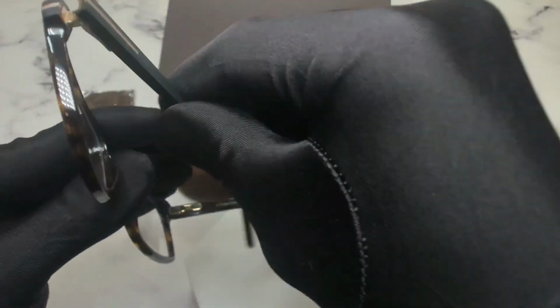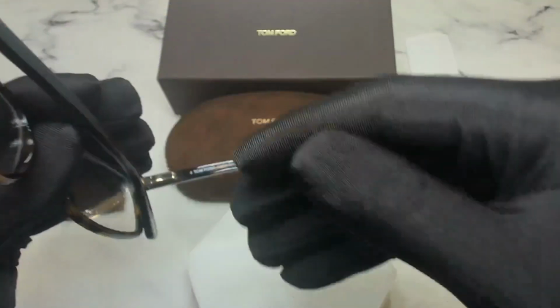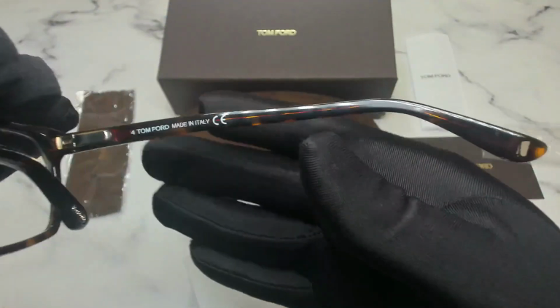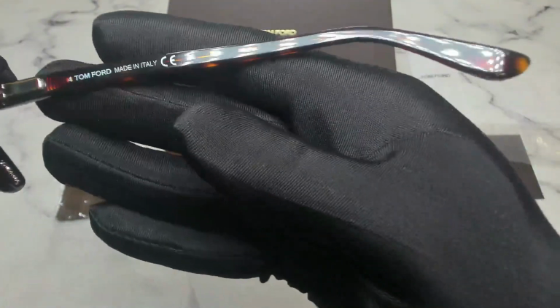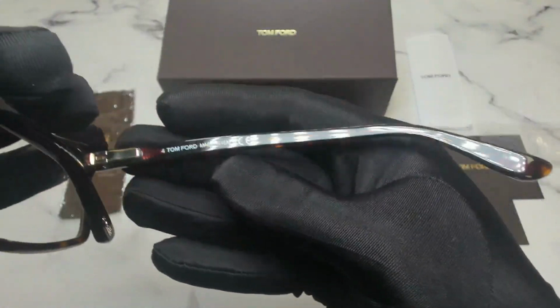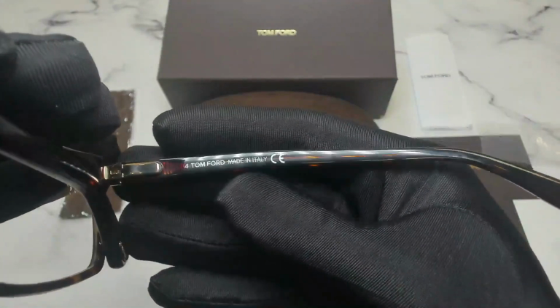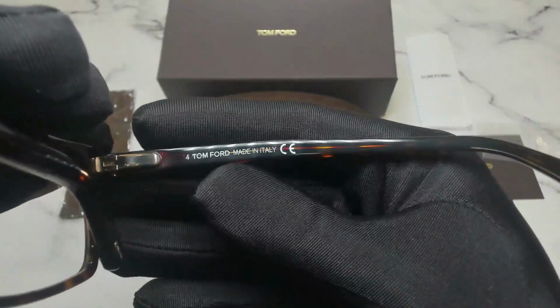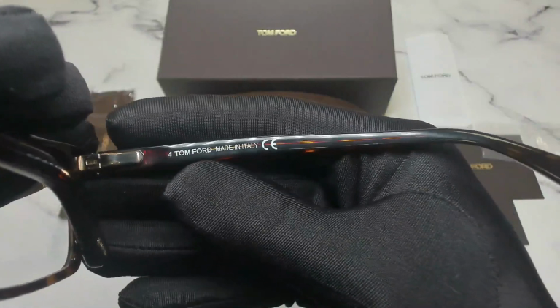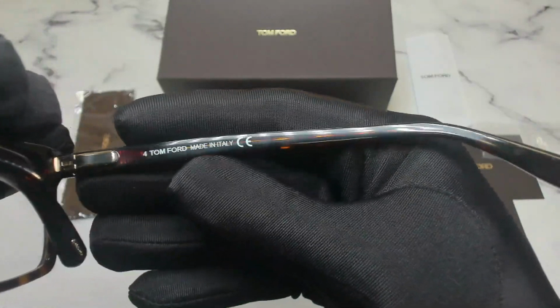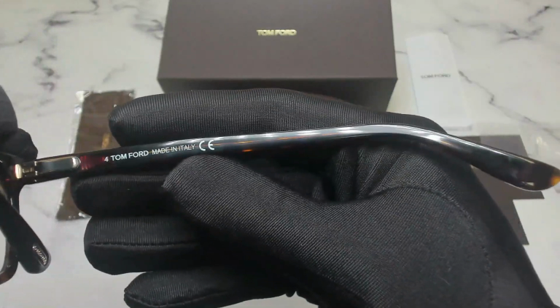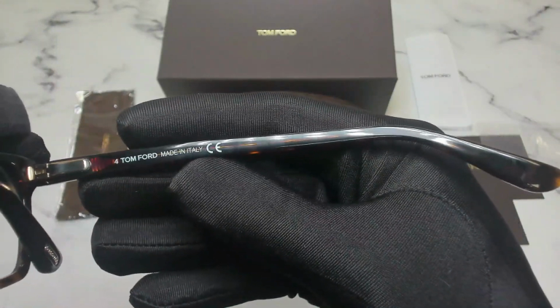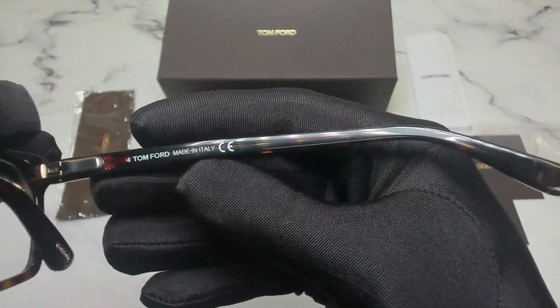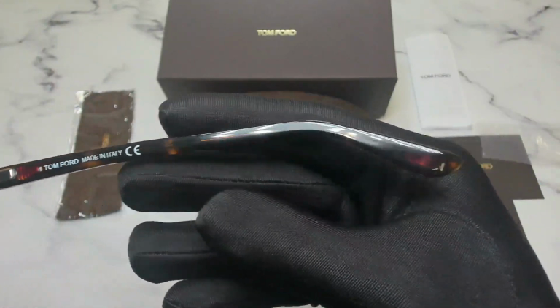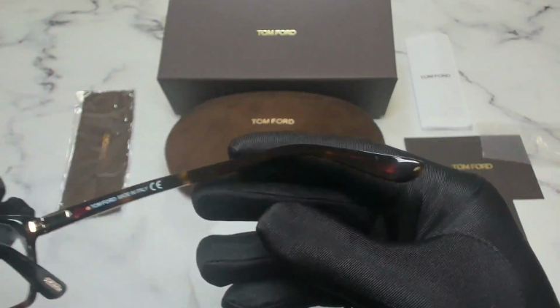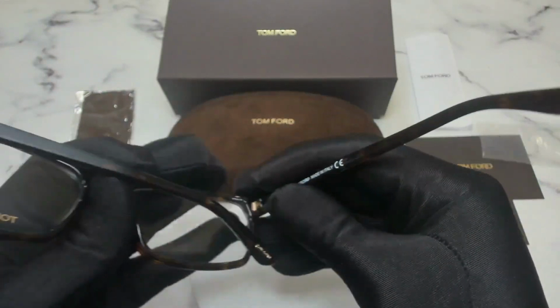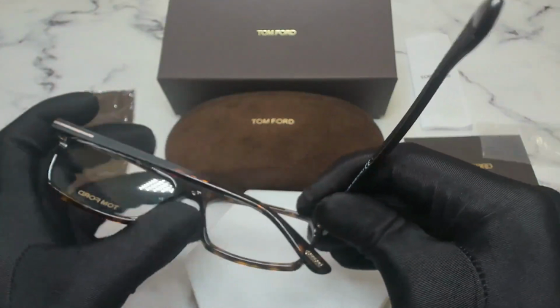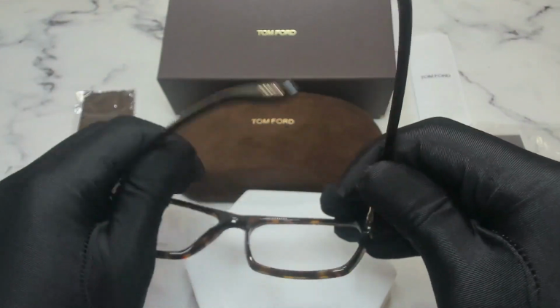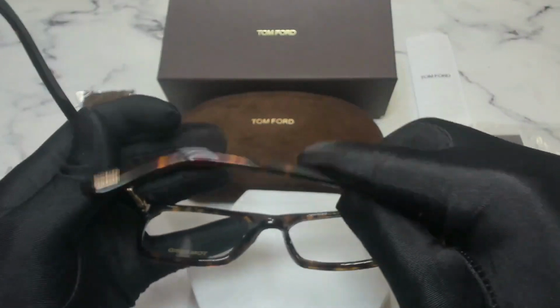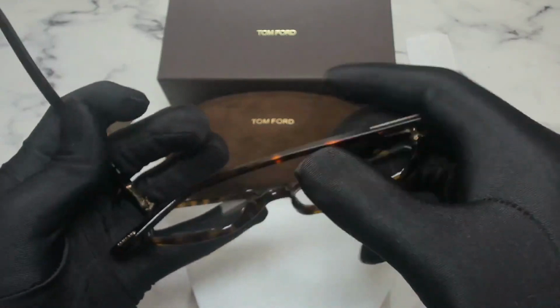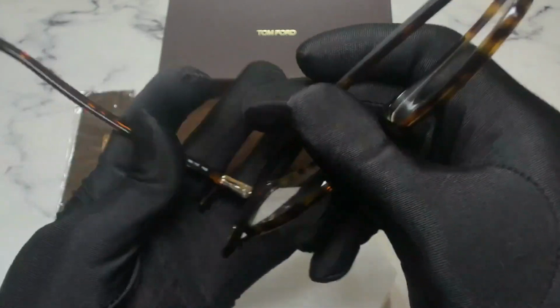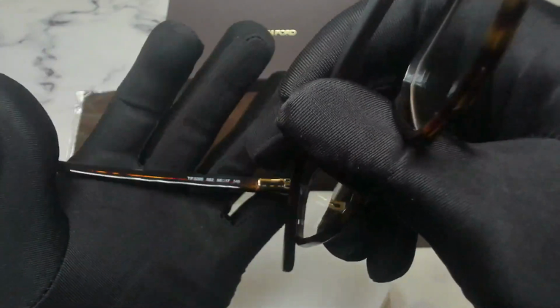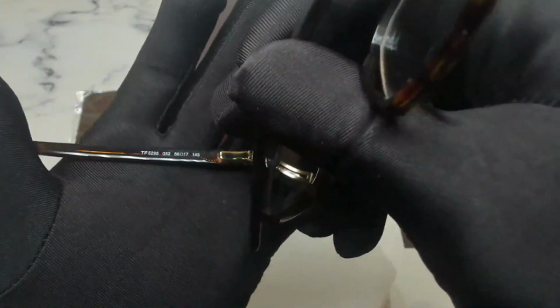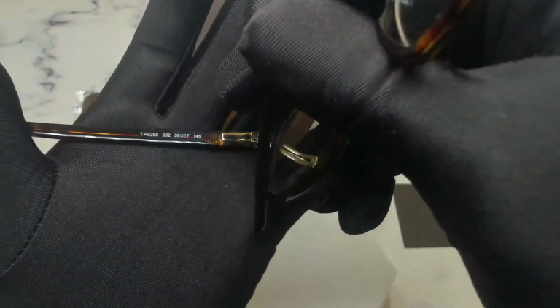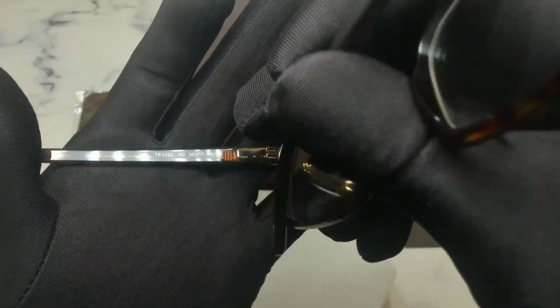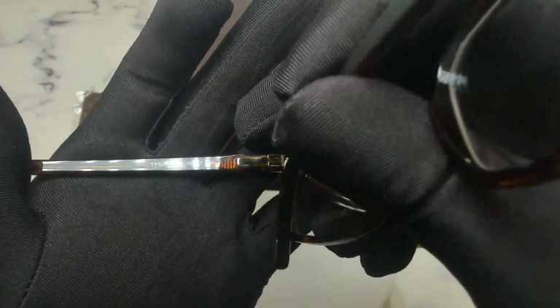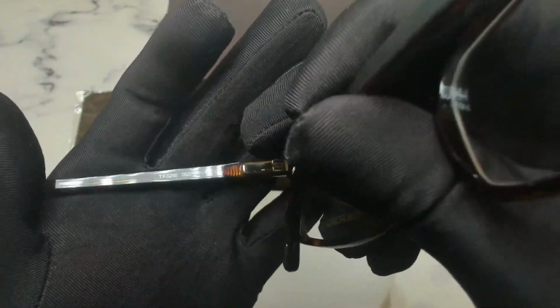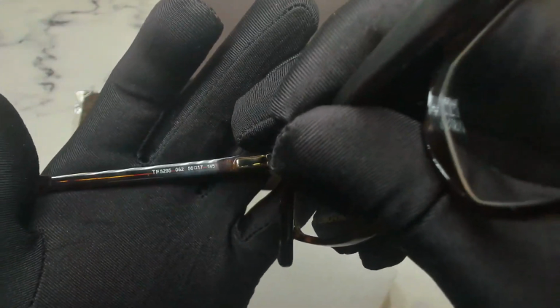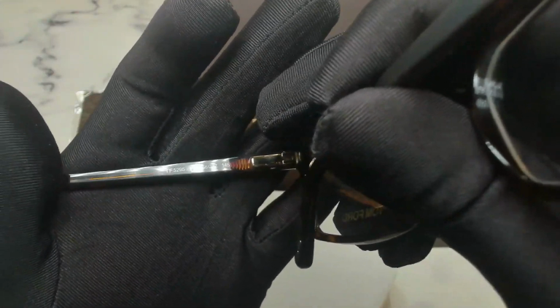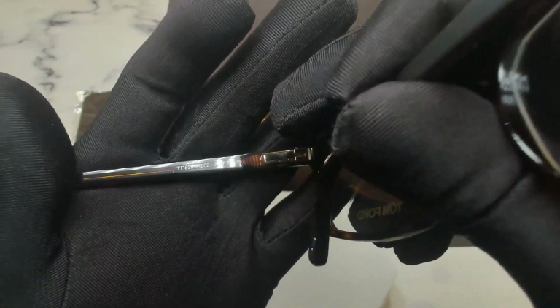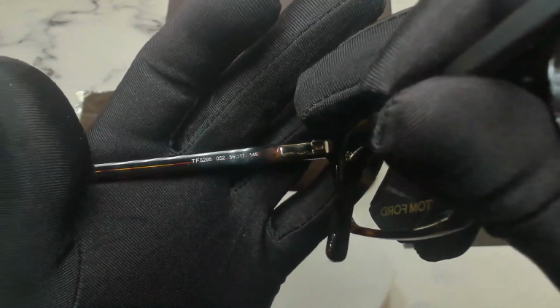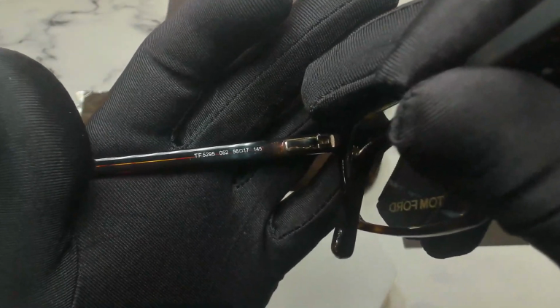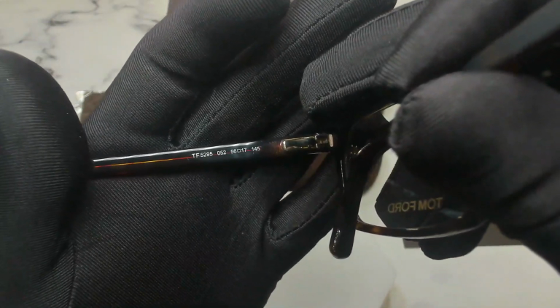On its inner right temple, you'll find the Tom Ford logo and that it's made in Italy. On its inner left temple, you'll find the model number, the color code, and the dimensions of the frame.